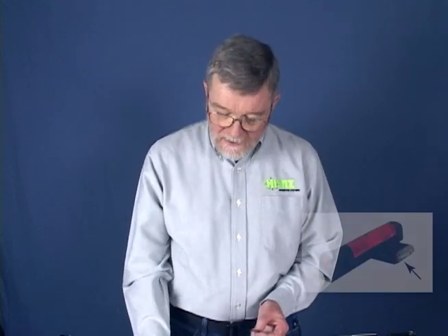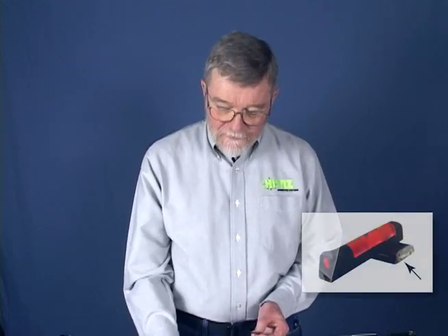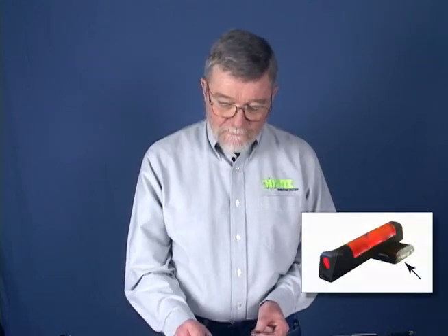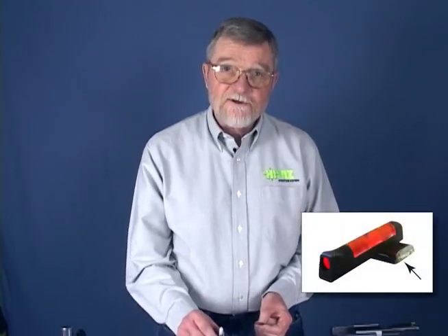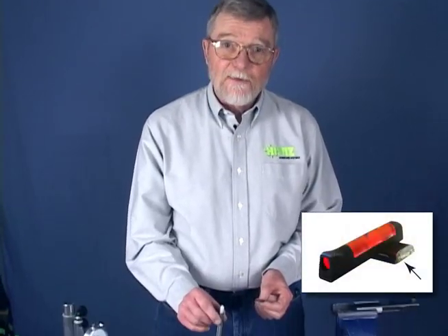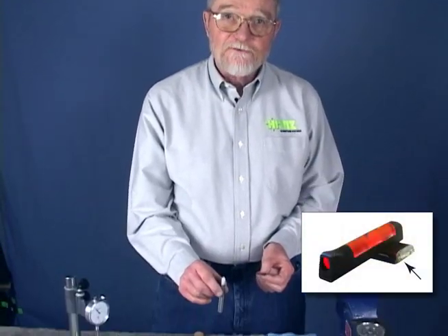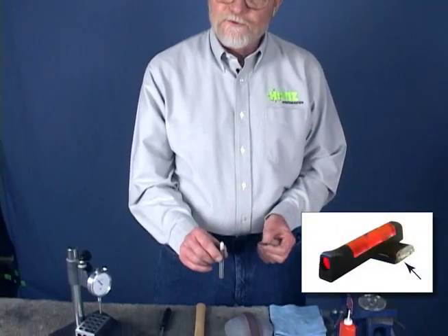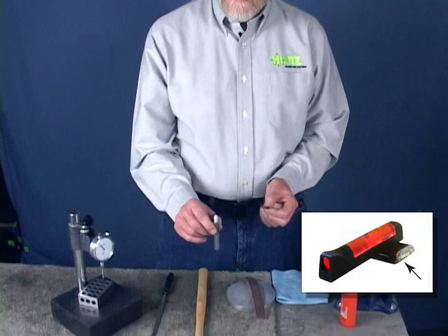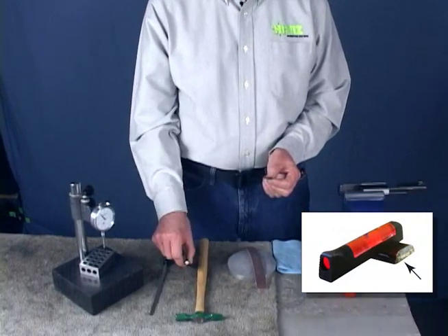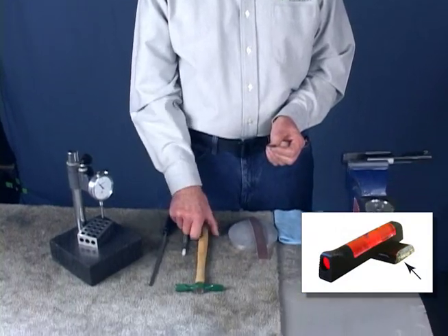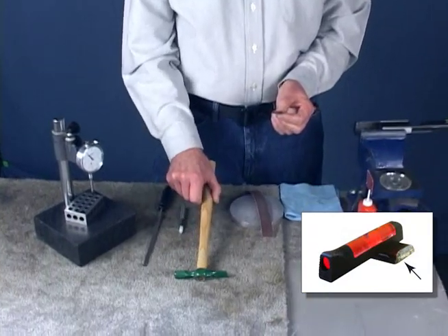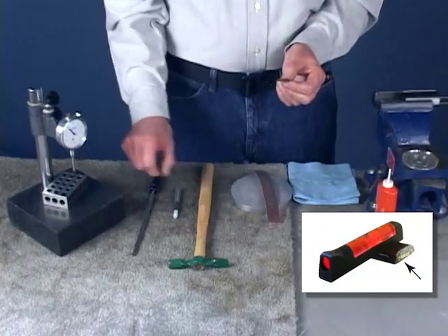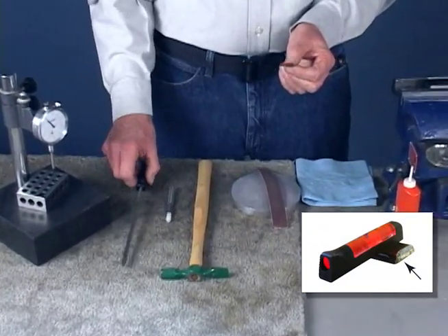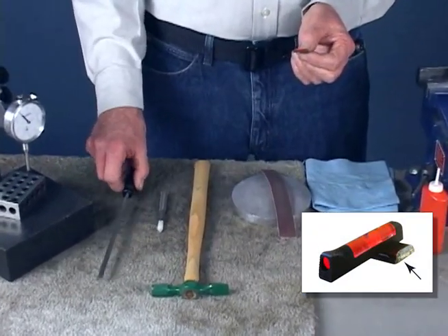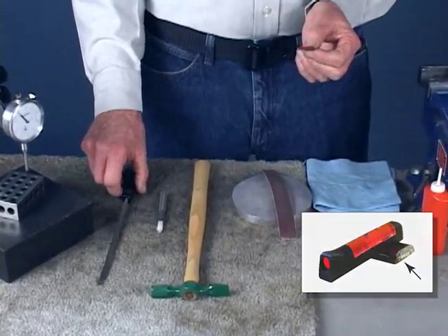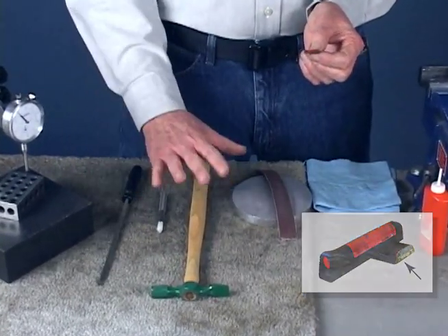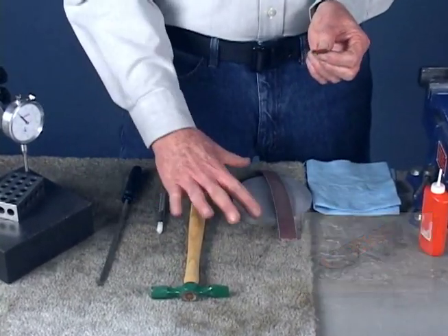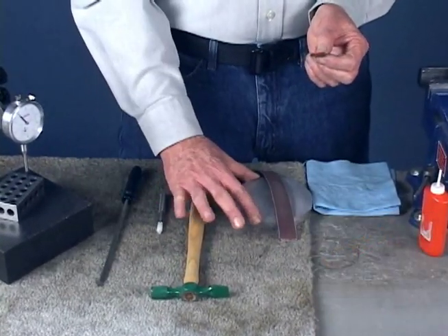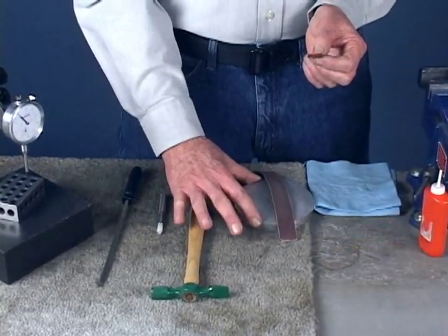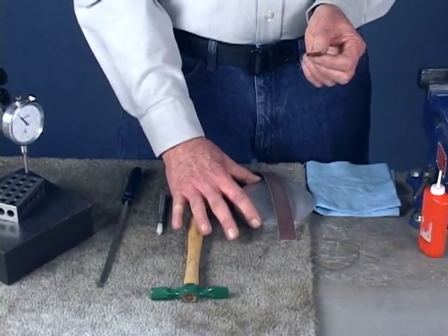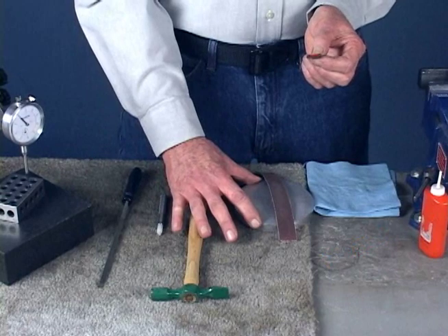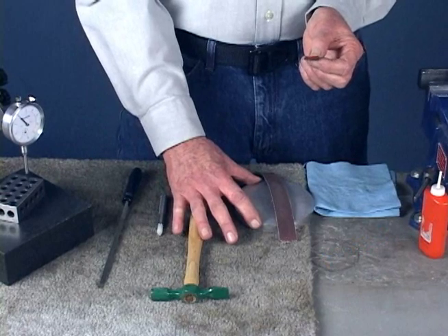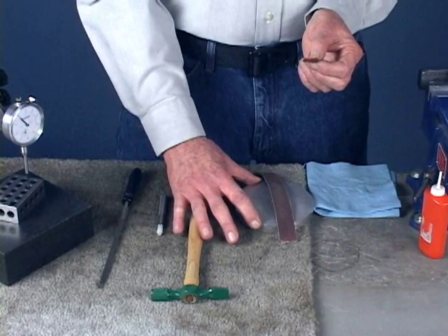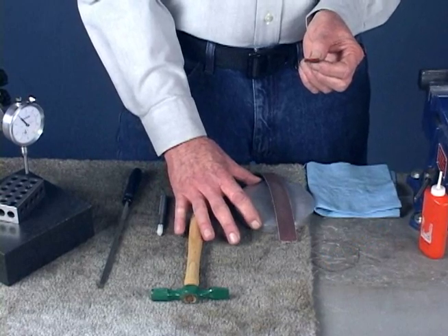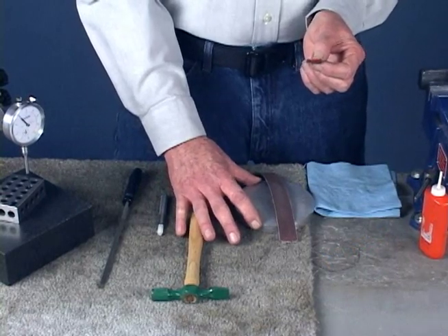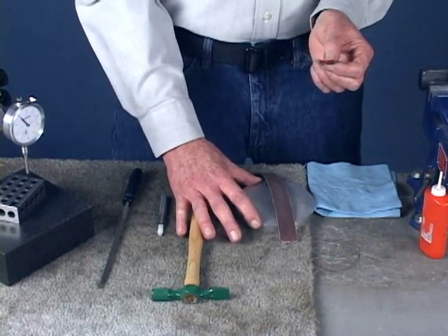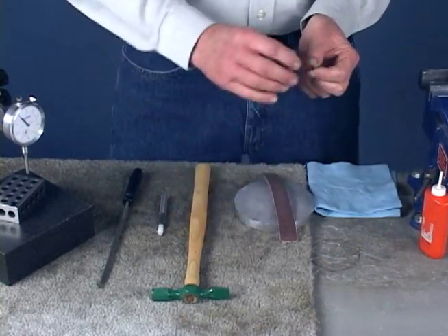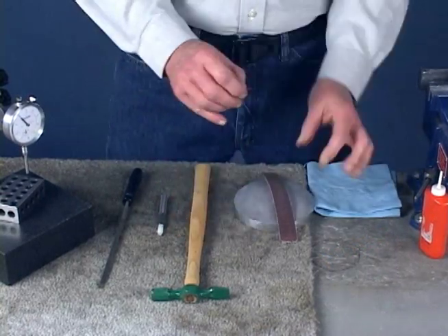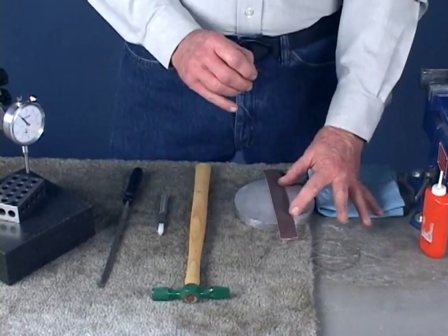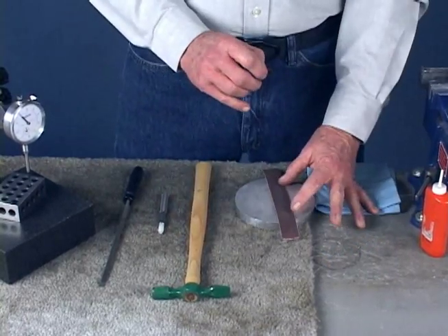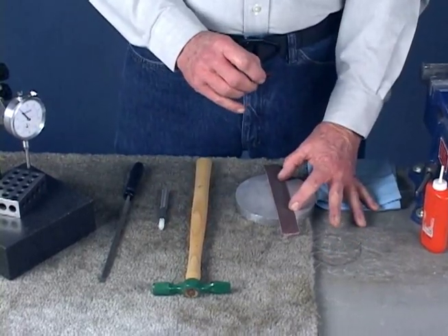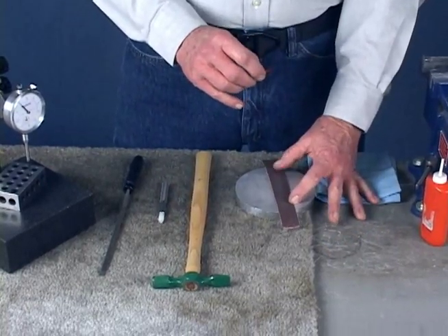I'm going to use a plastic tip punch that won't damage the steel, a light hammer, a dovetail file, a flat block — can be aluminum, glass, granite, doesn't matter — and some 120 grit sanding paper.